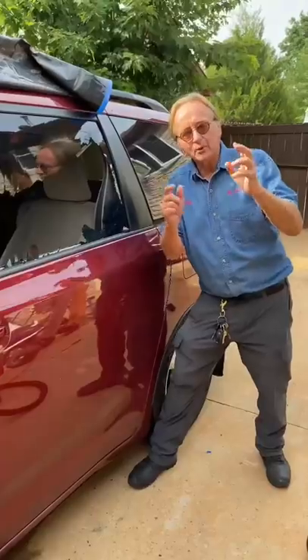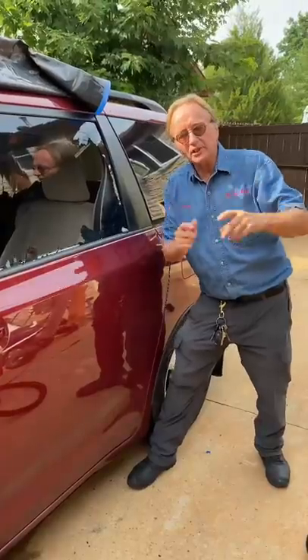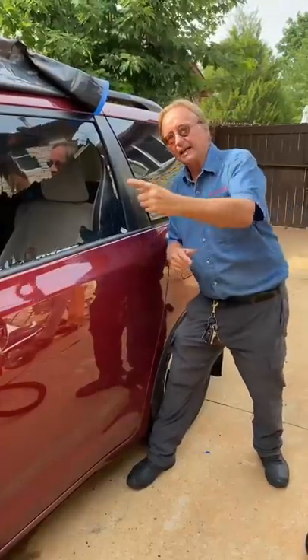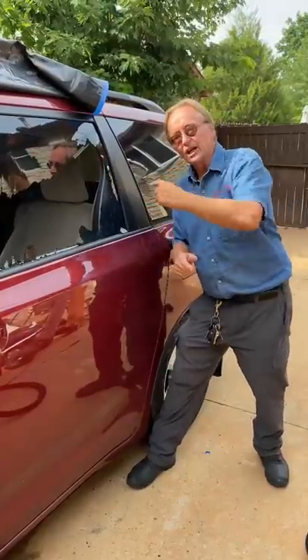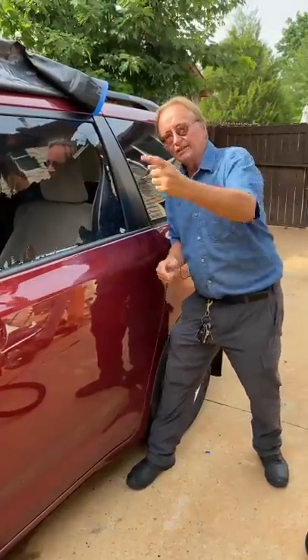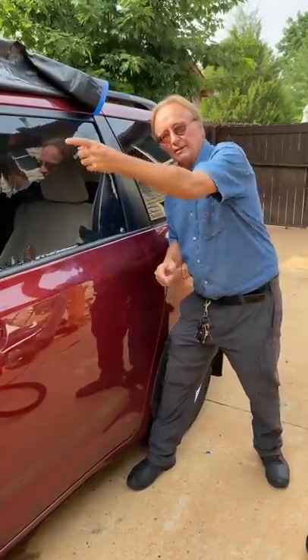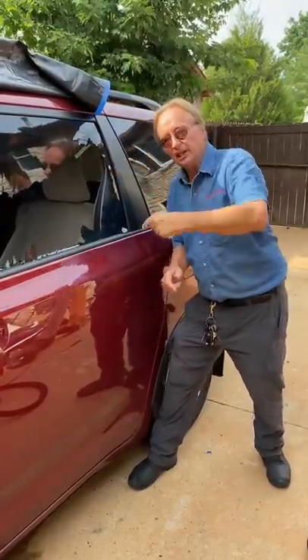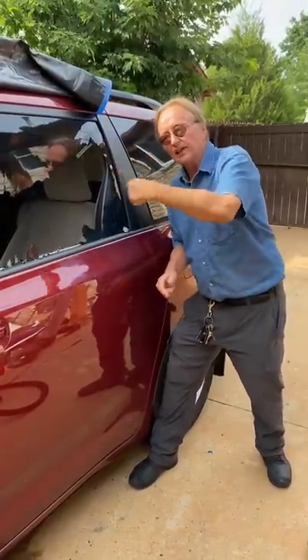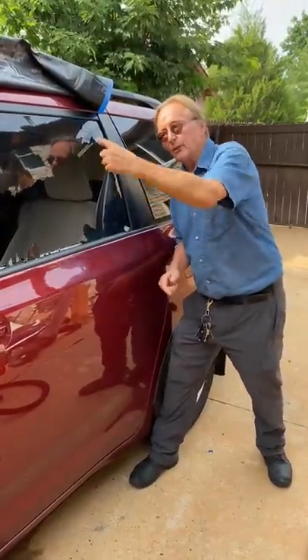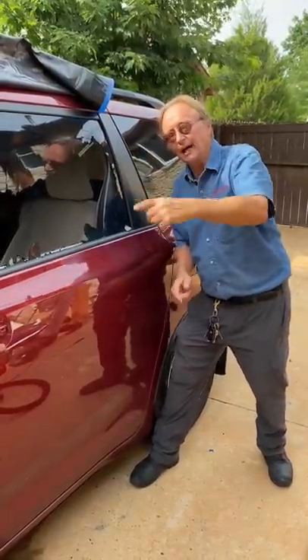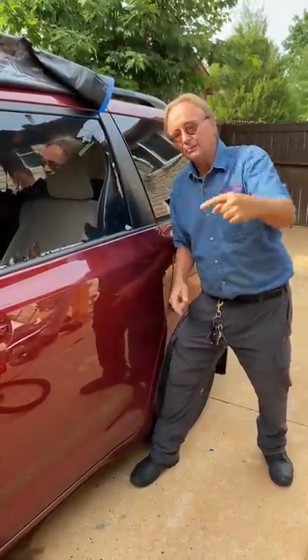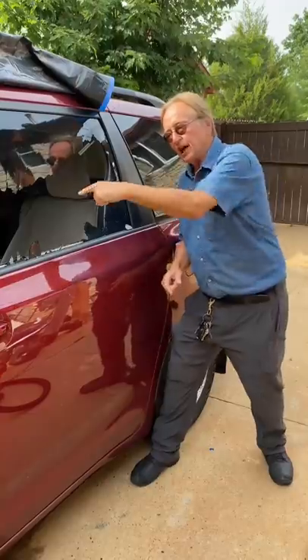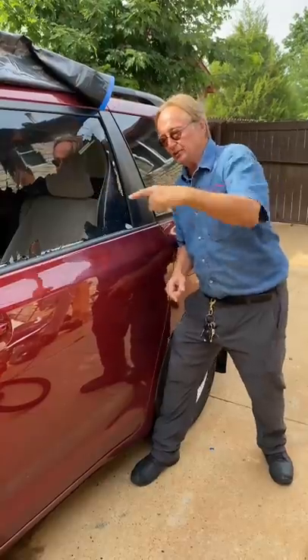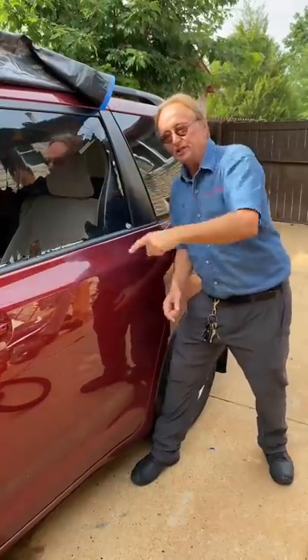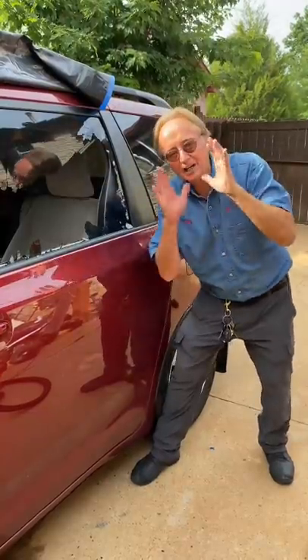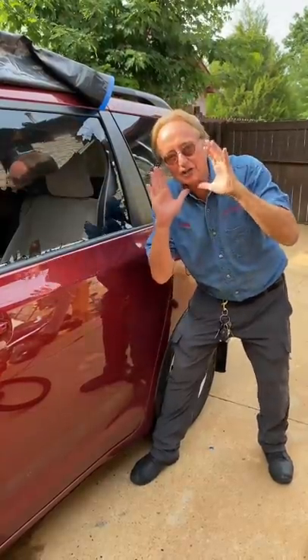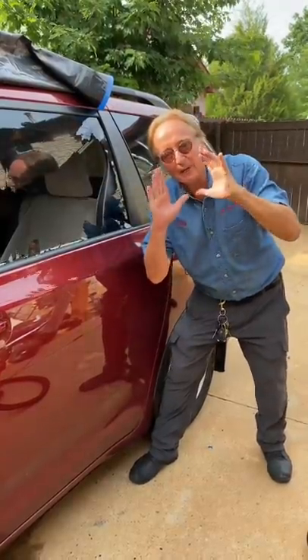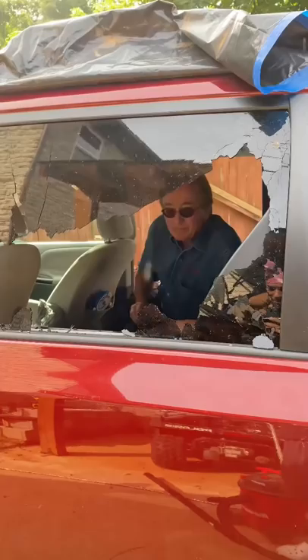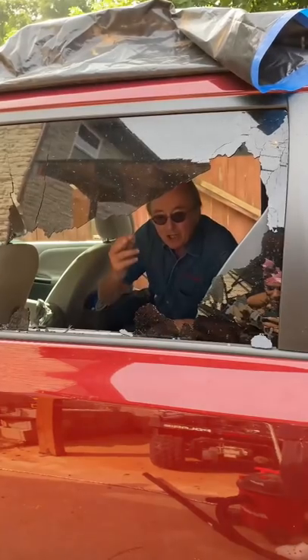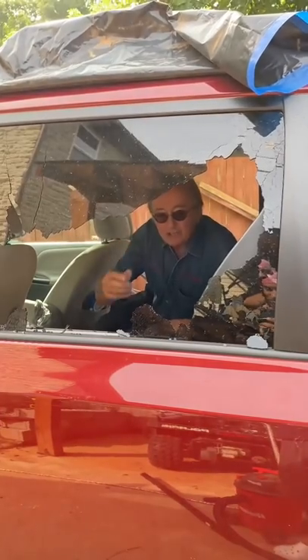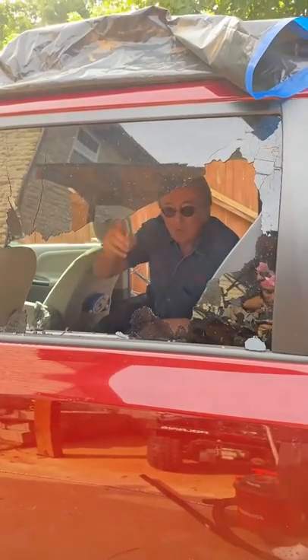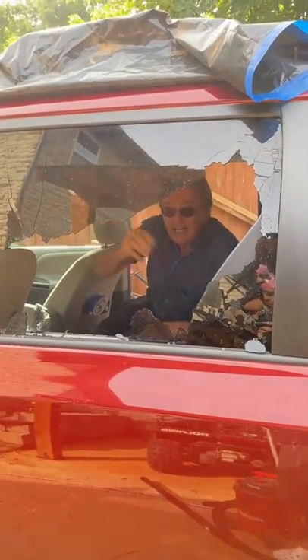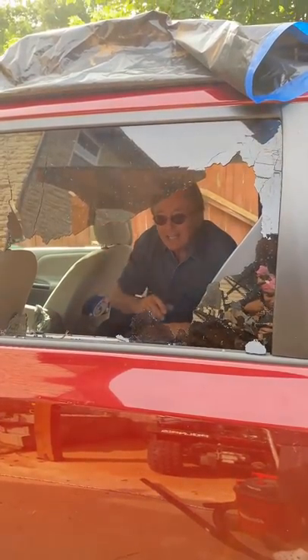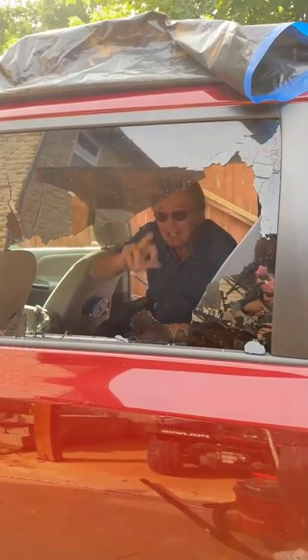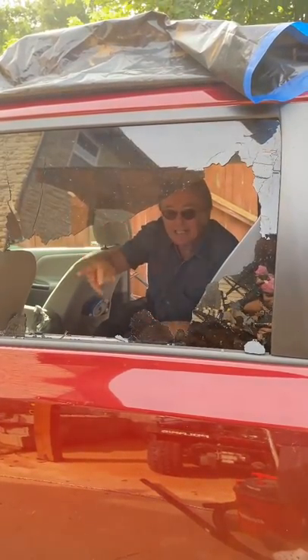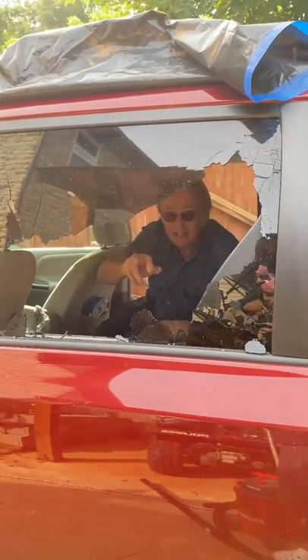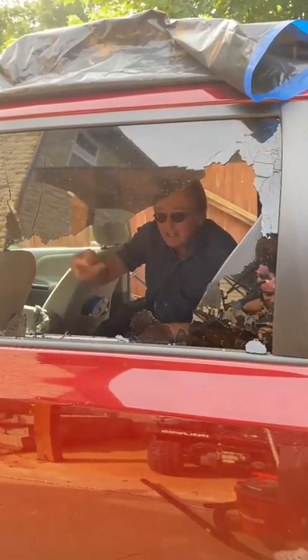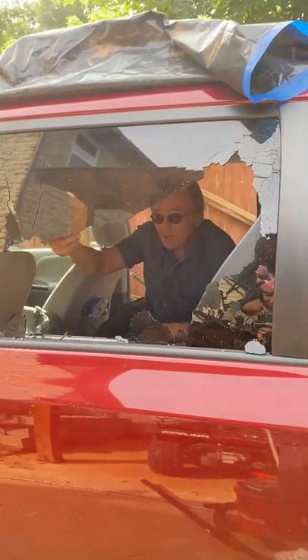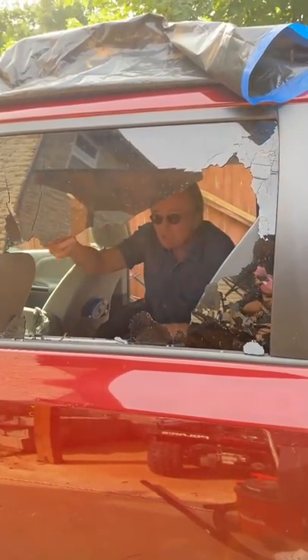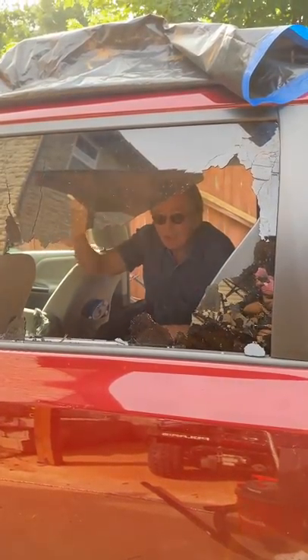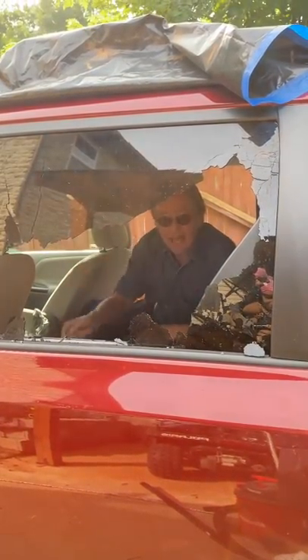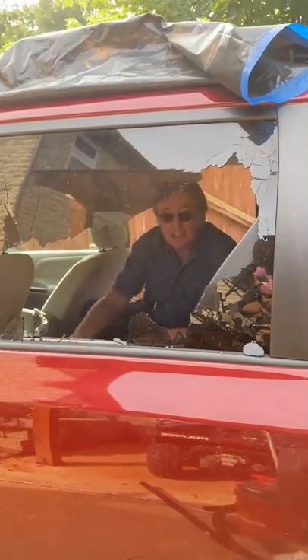Originally many cars had laminated safety glass all the way around, but they started using tempered glass because it's cheaper to make. I sure wish this one had had the laminated glass here — then I wouldn't have to be doing this messy job.